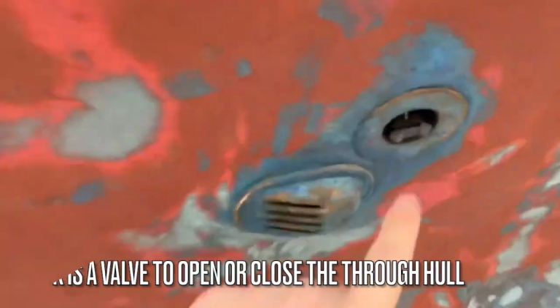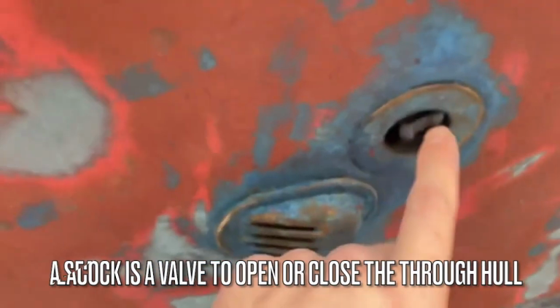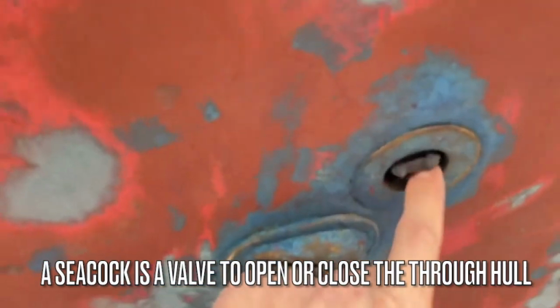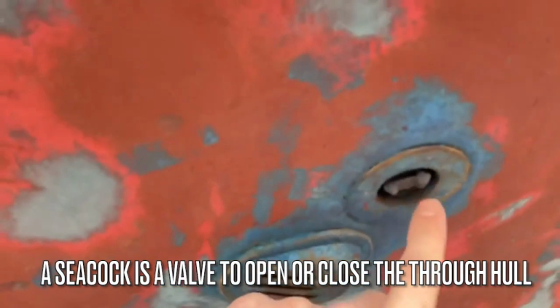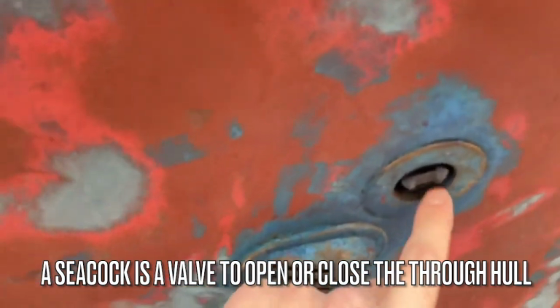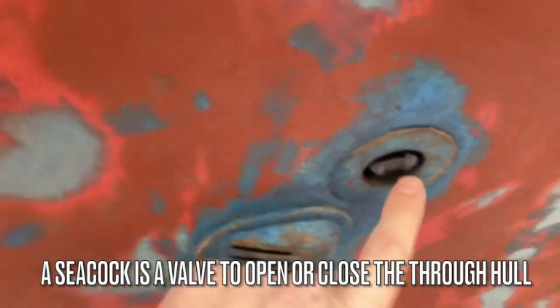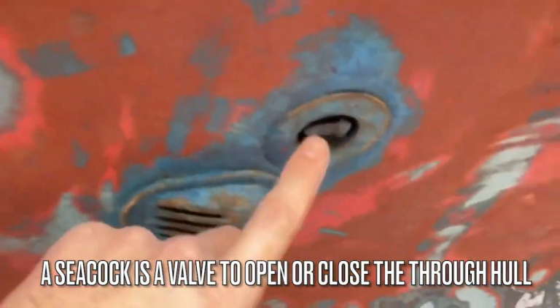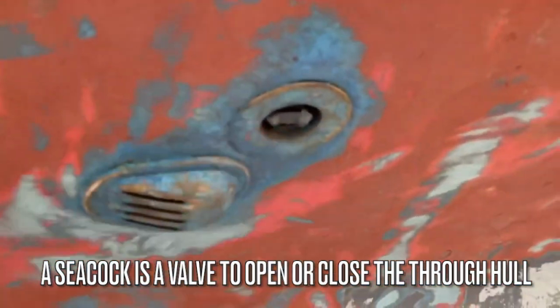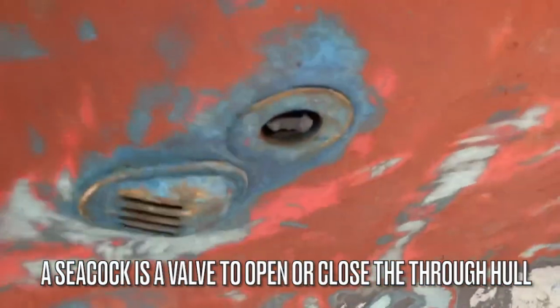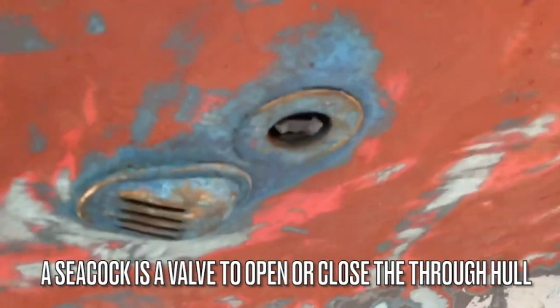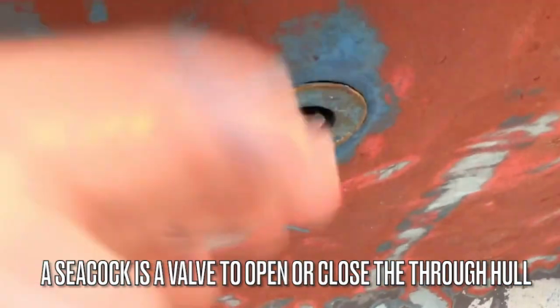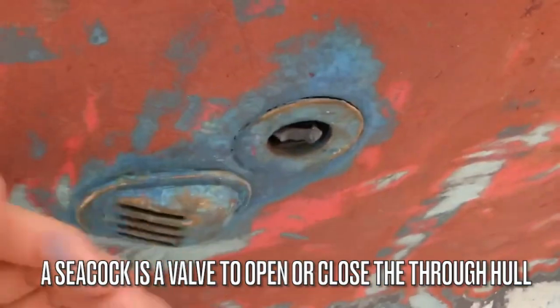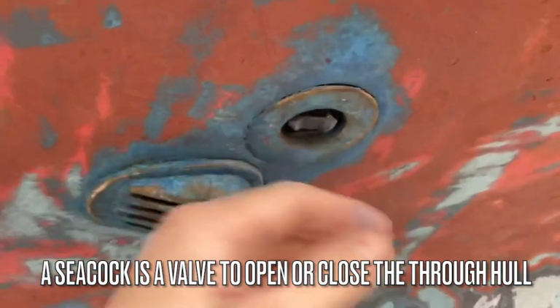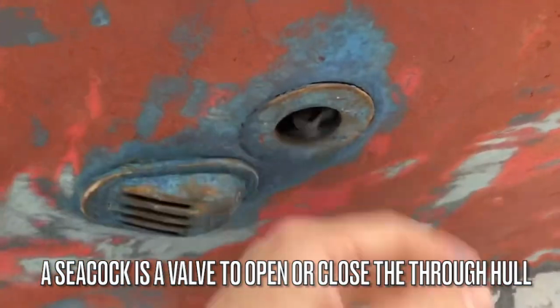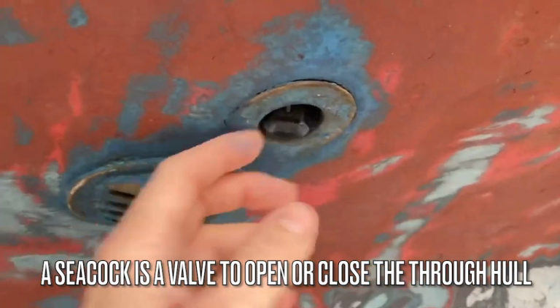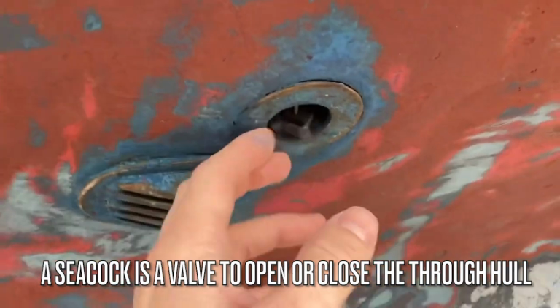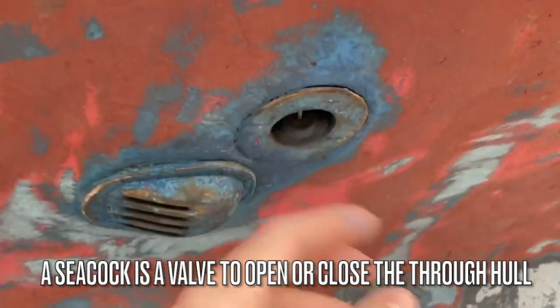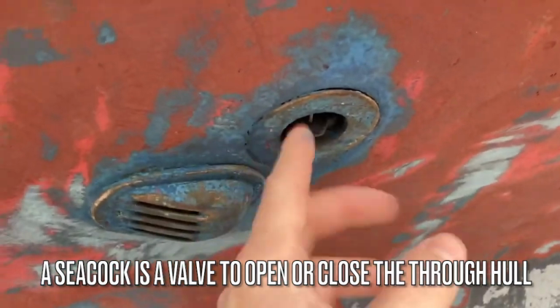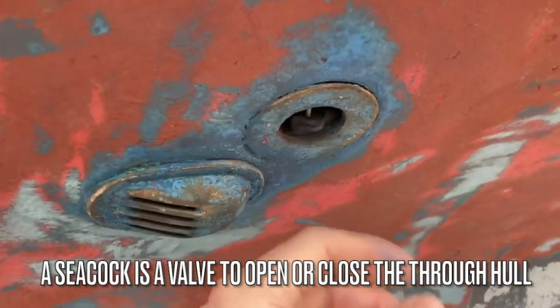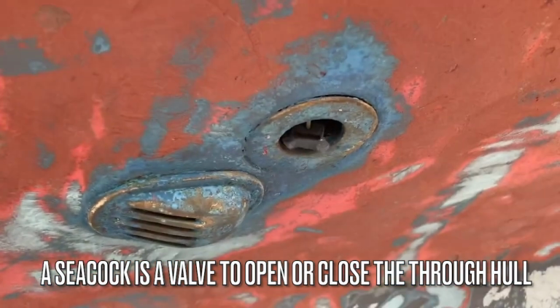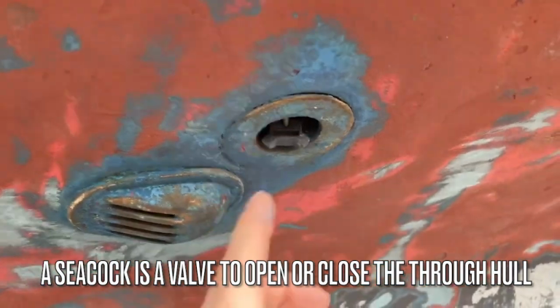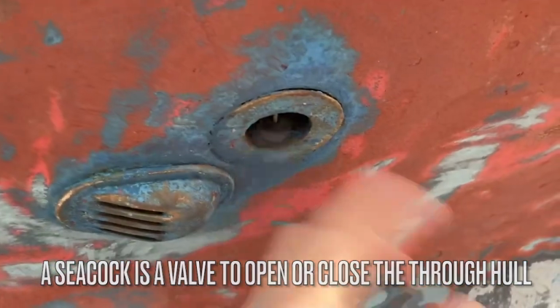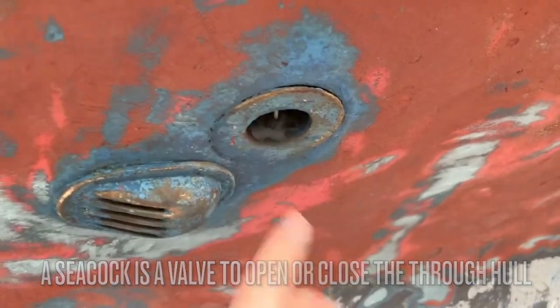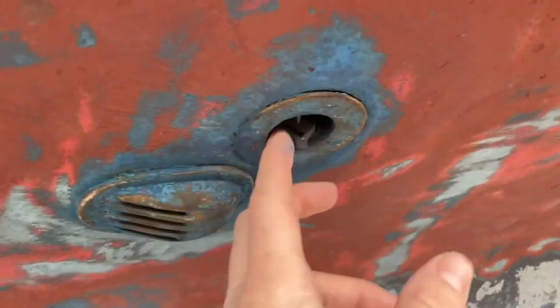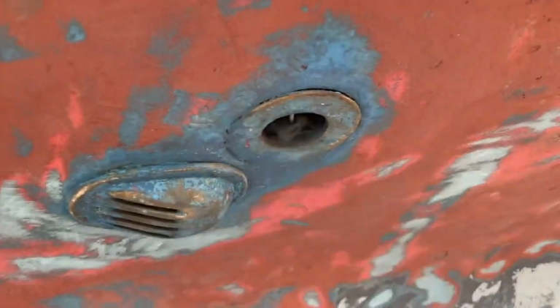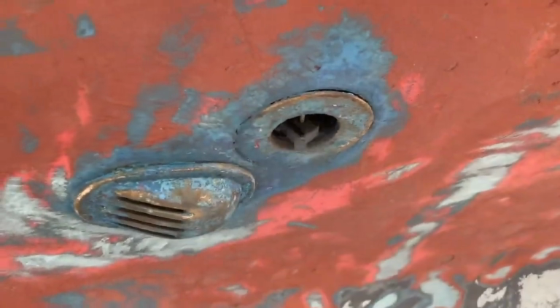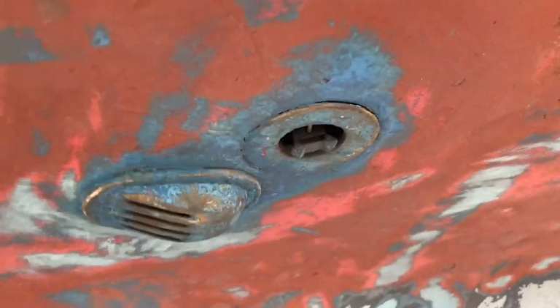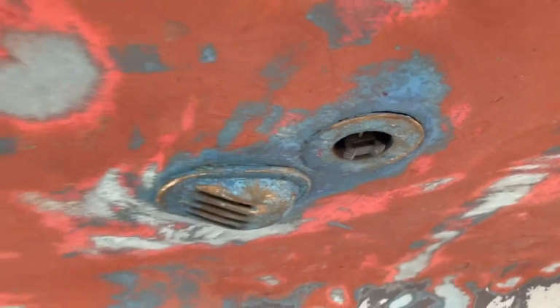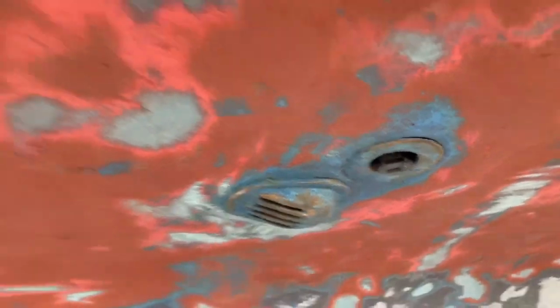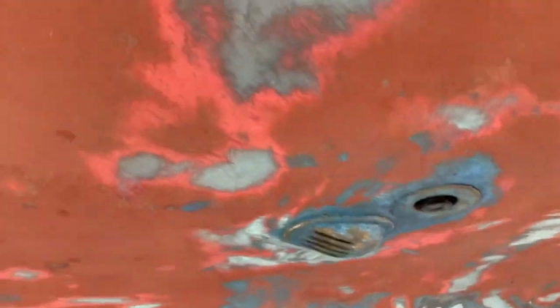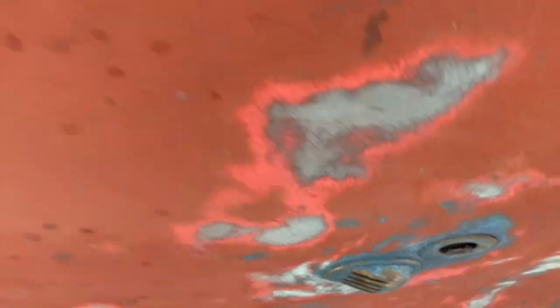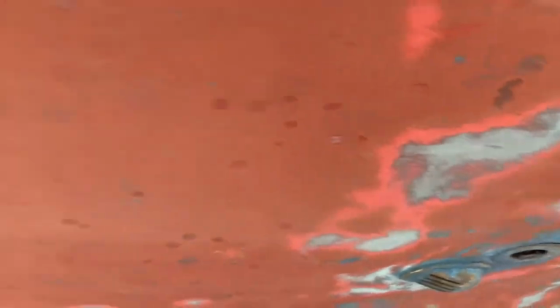This is actually not a seacock. This is an old water speed device — the water would spin this impeller and give you a knot reading at the helm.